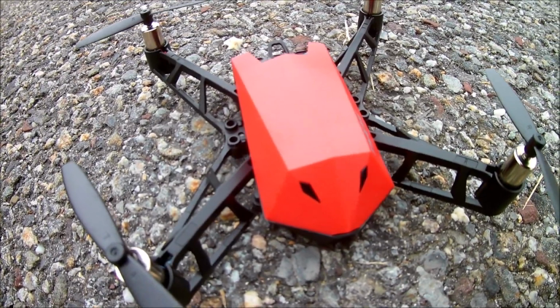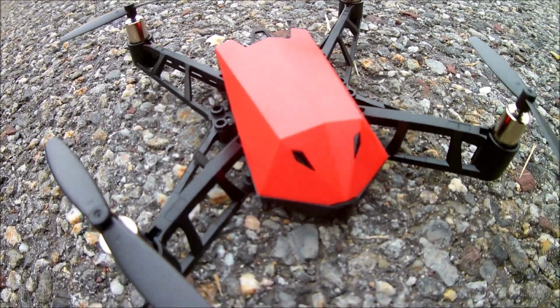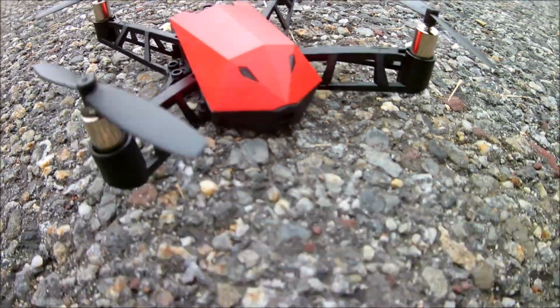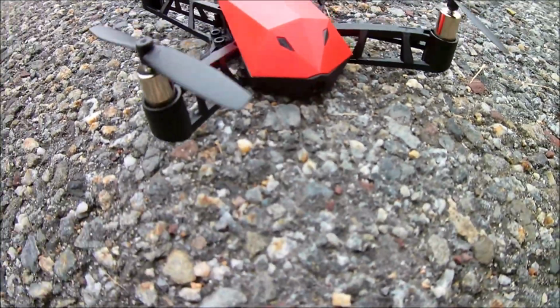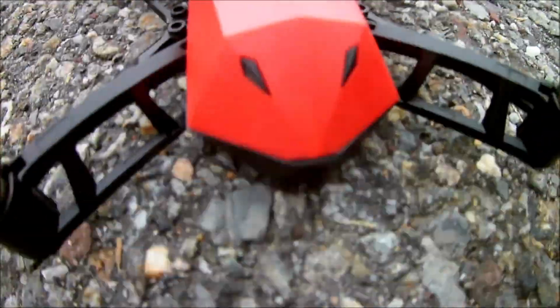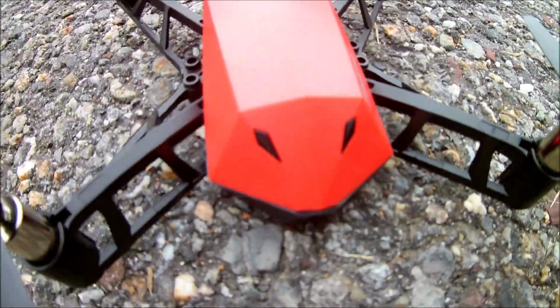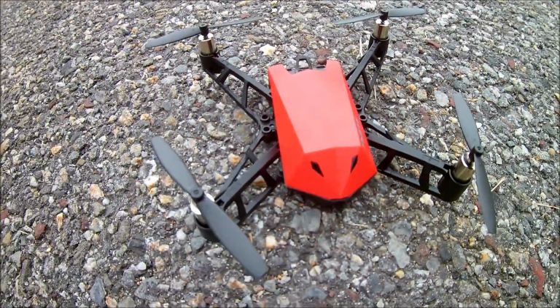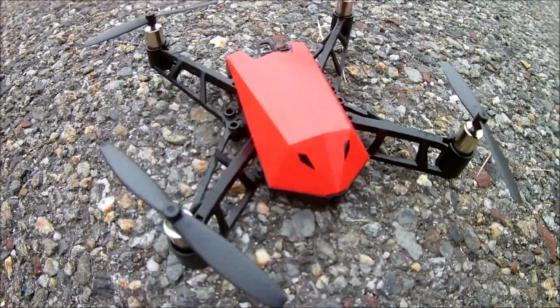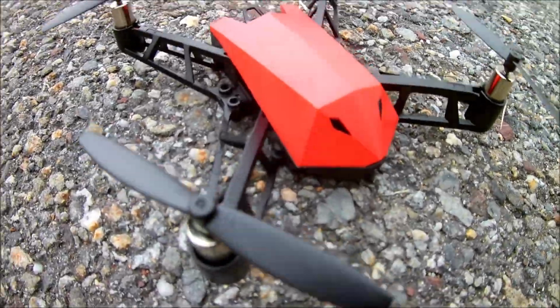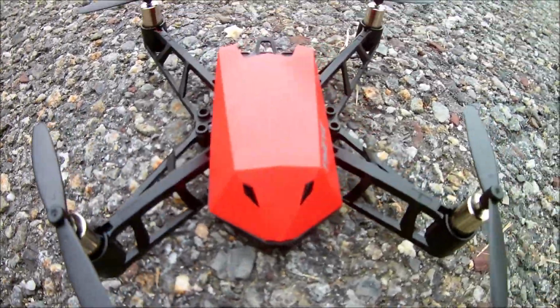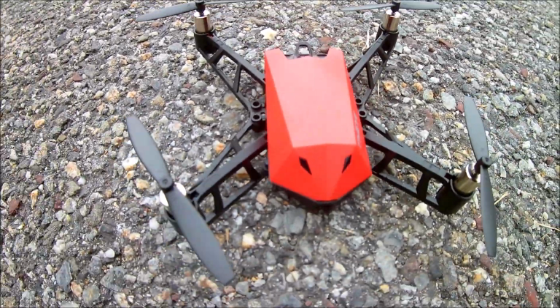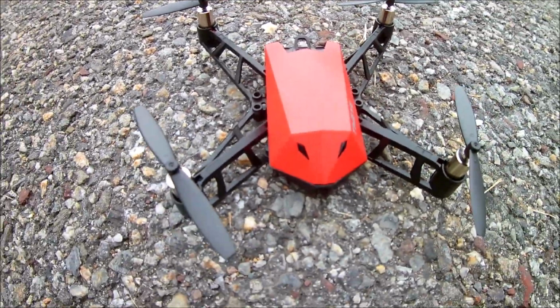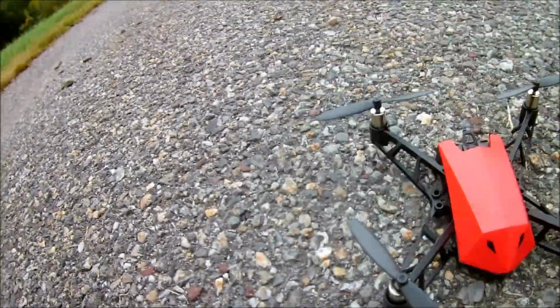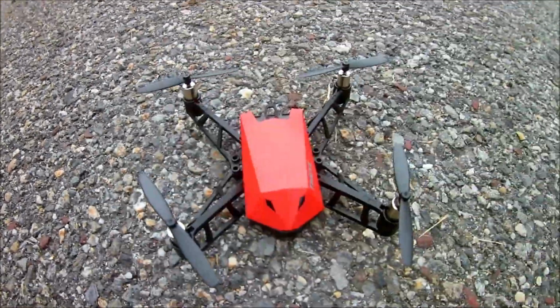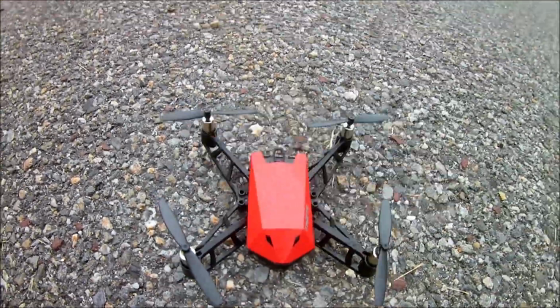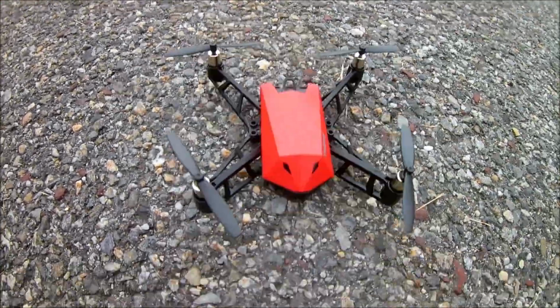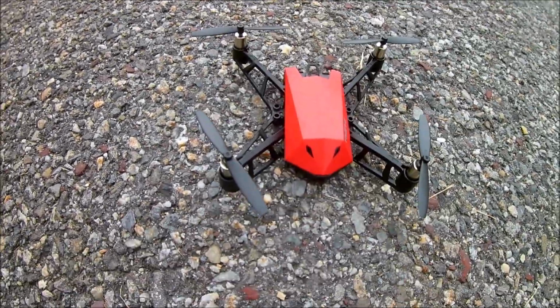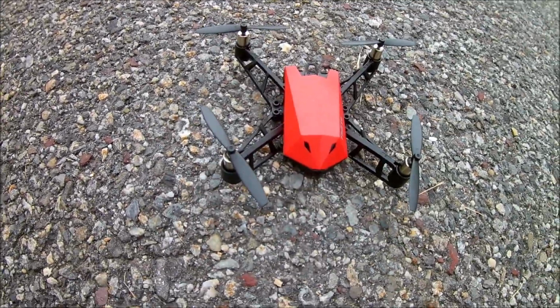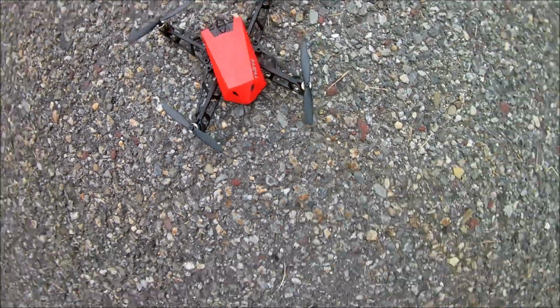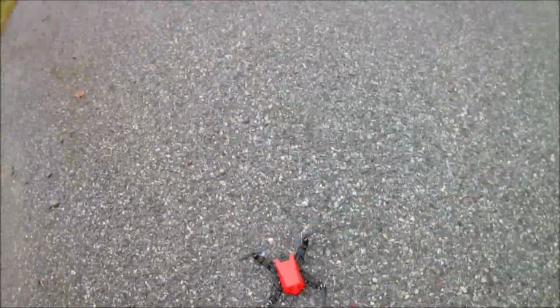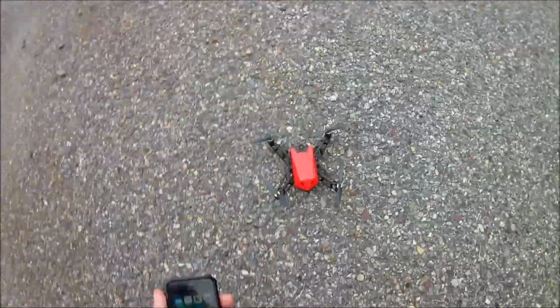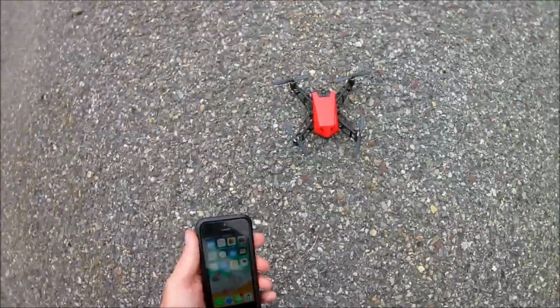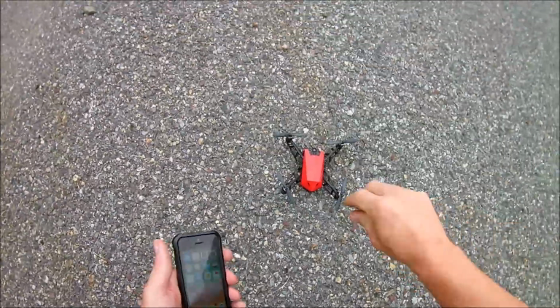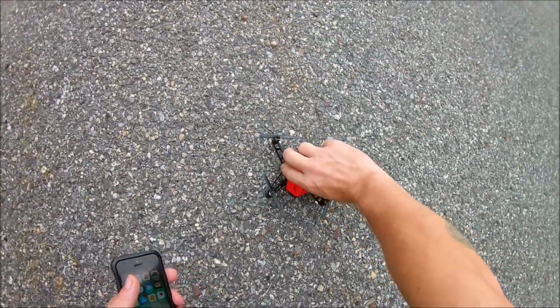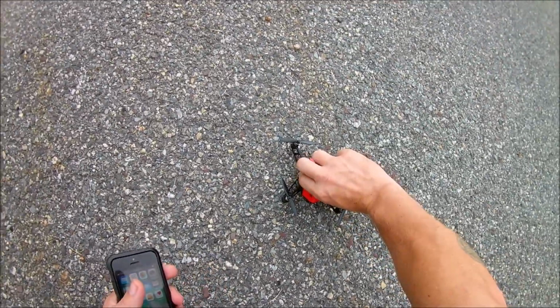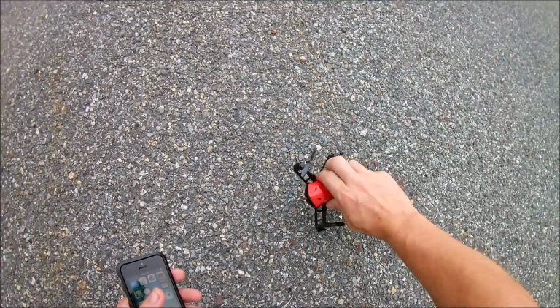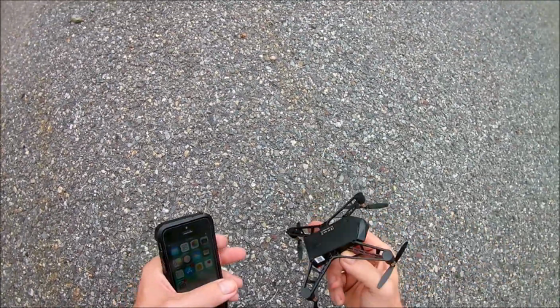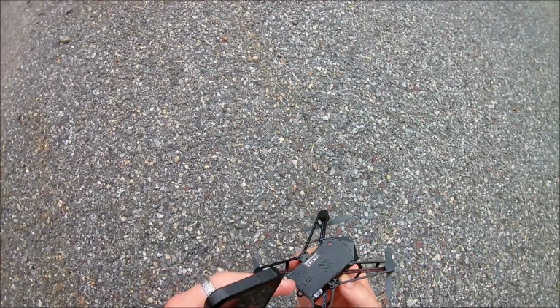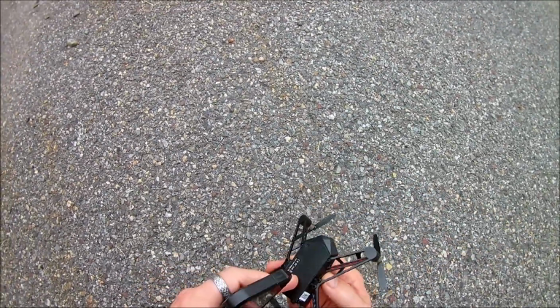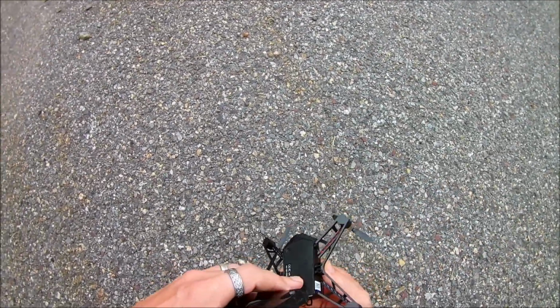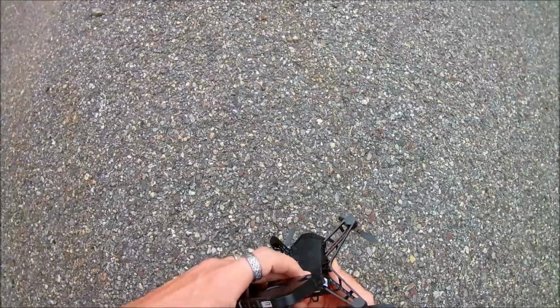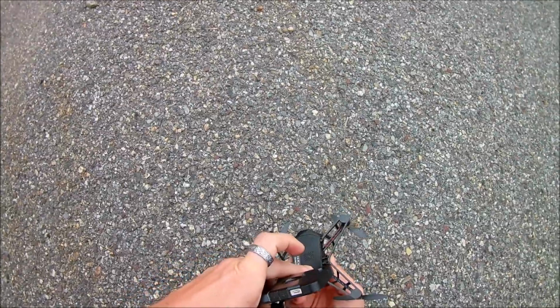Jay Drone here — the Tello killer, BAM — the supposed Tello killer. This is the DR-X from DJI and we're going to show you how to set this up, get the test done, check out the app, check out the SD quality.